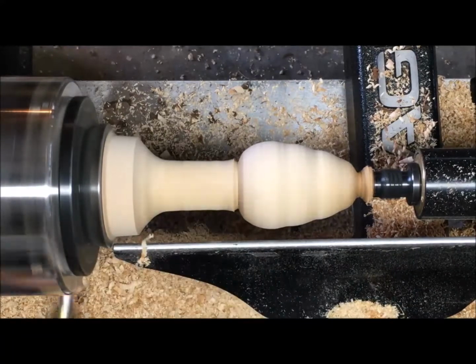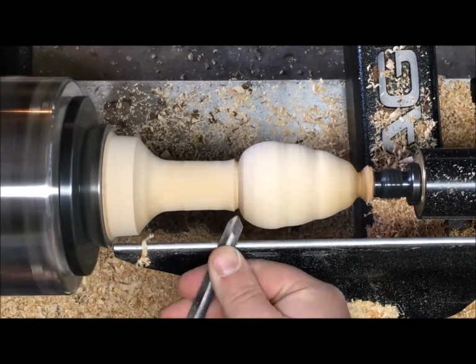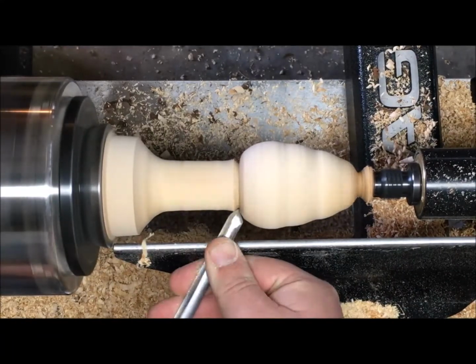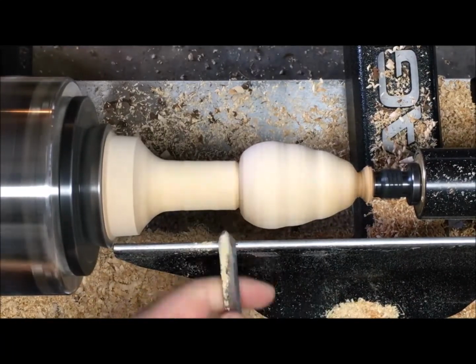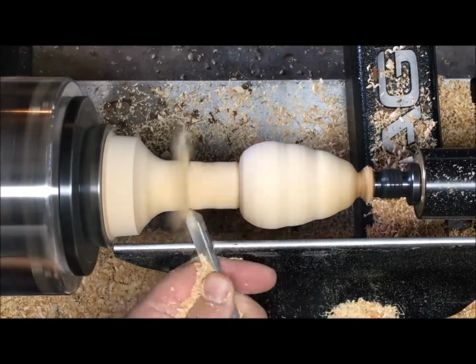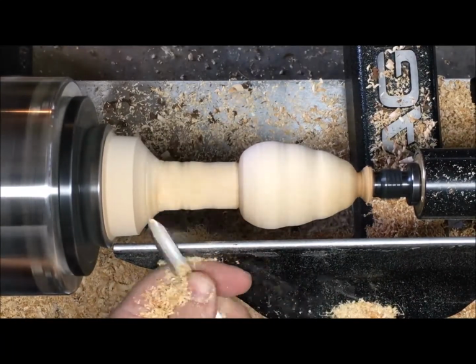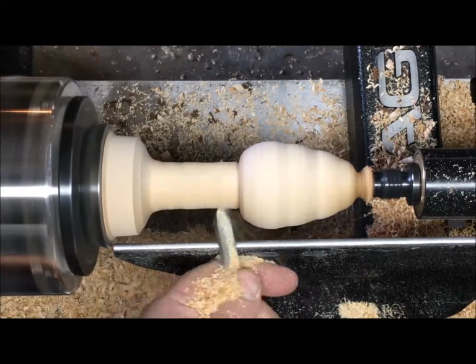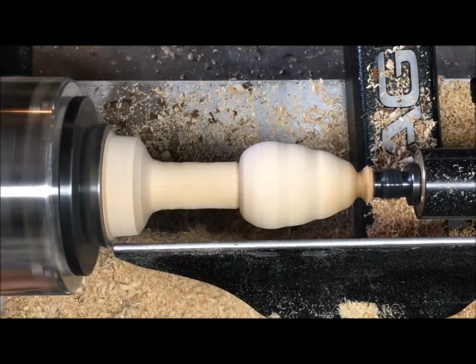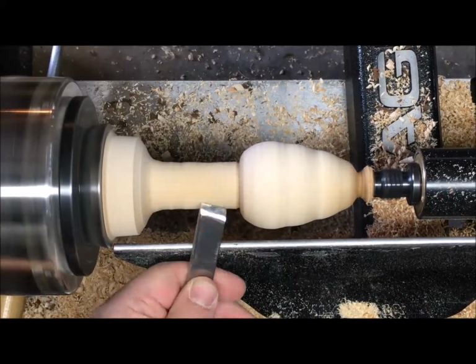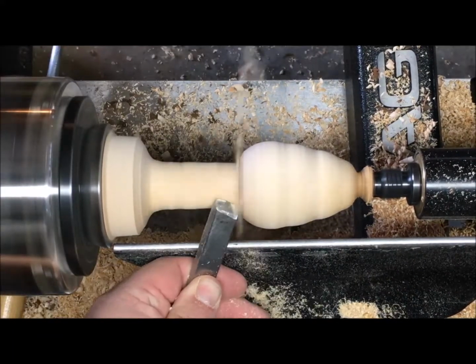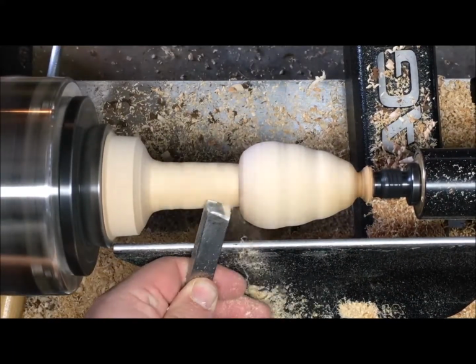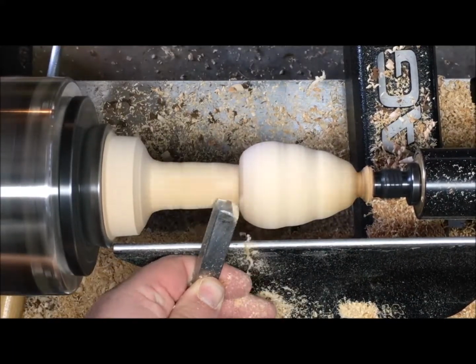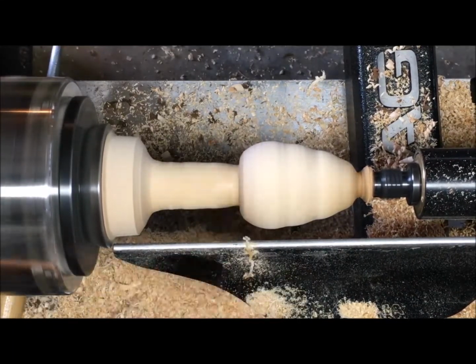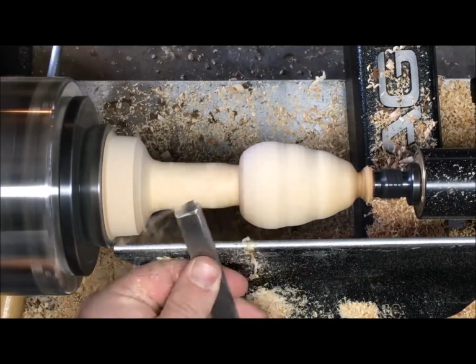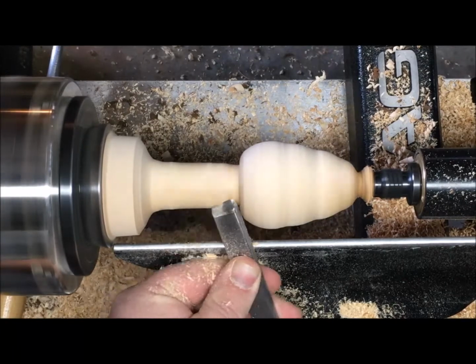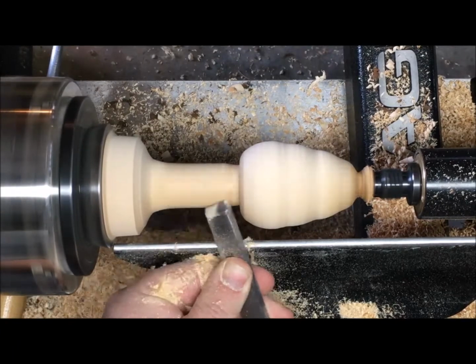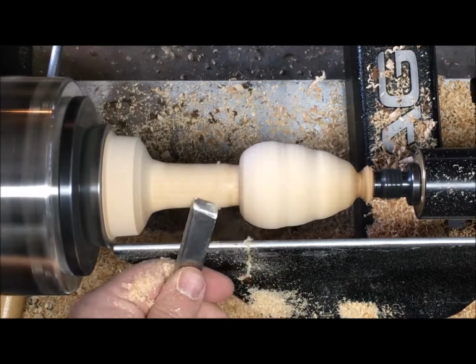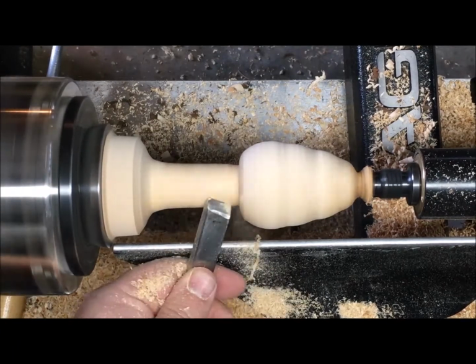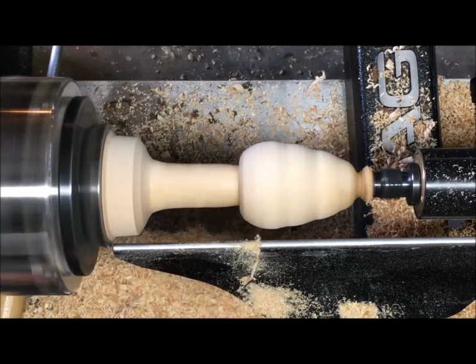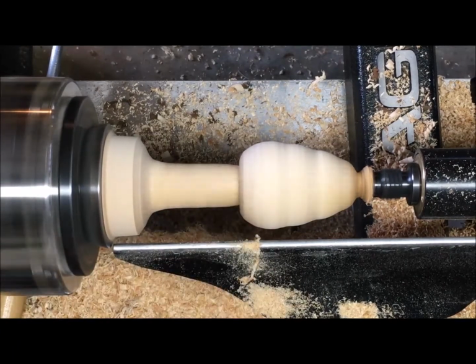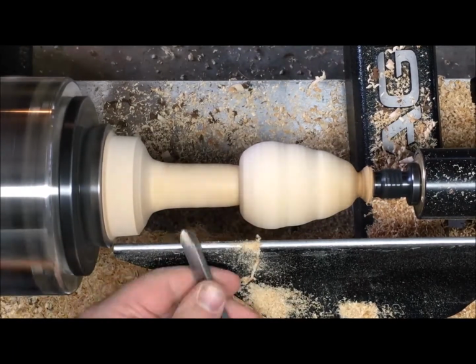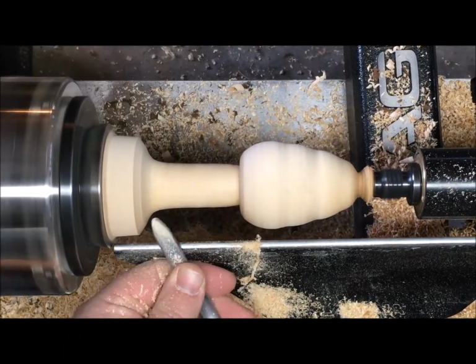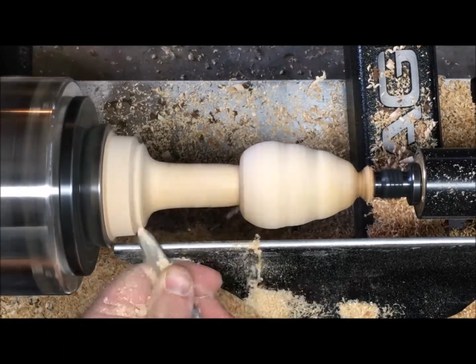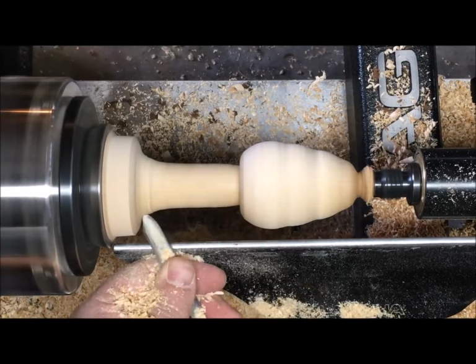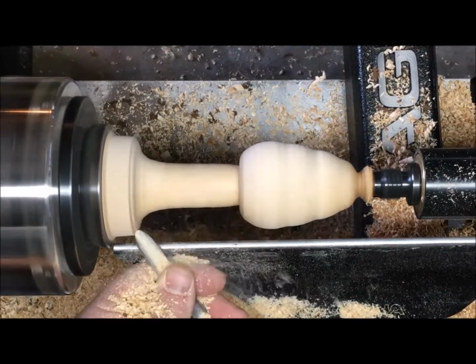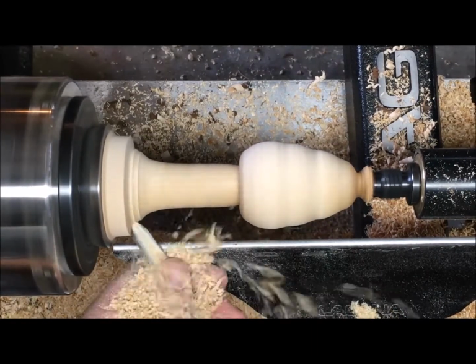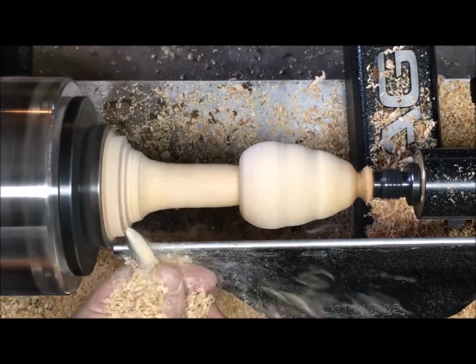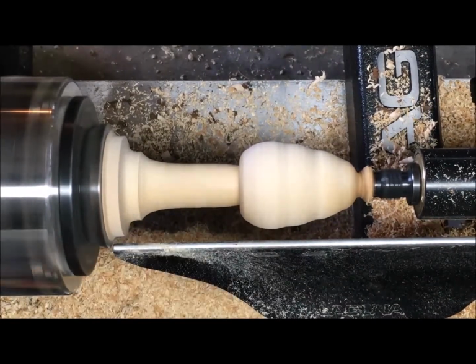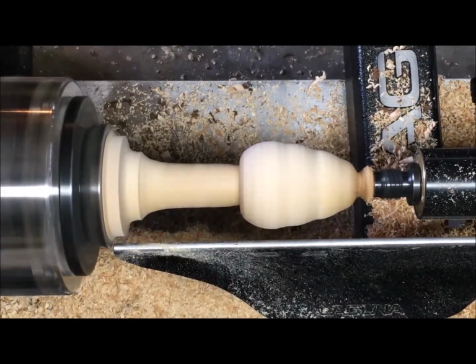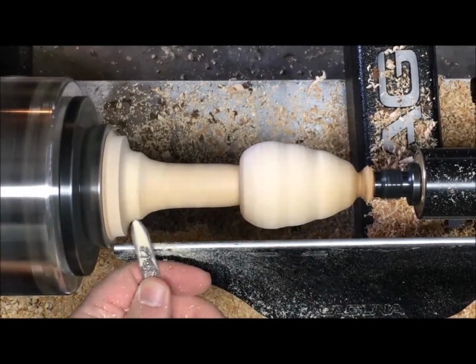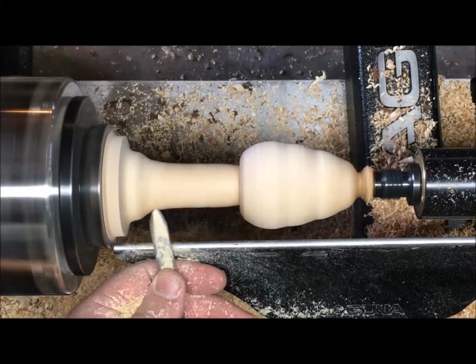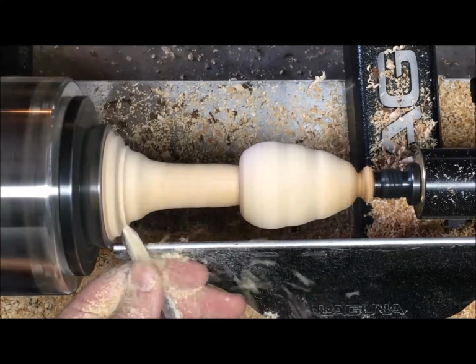Most of the stems I saw were kind of just a straight line all the way down. Some of them were curved, but I'm going to put a little base on it so that it'll stand up when I'm done with it.